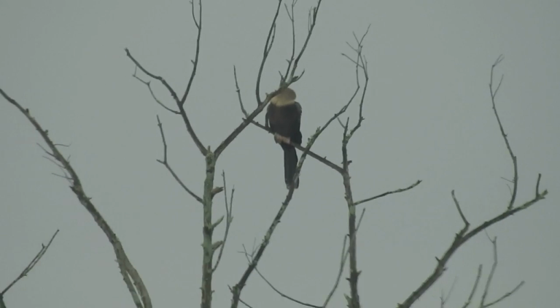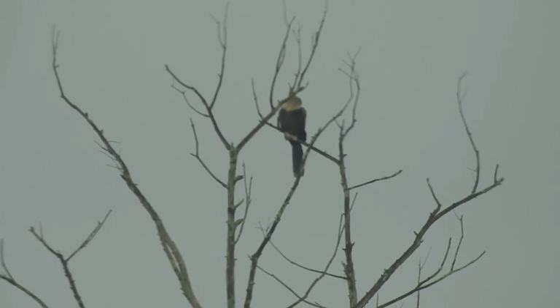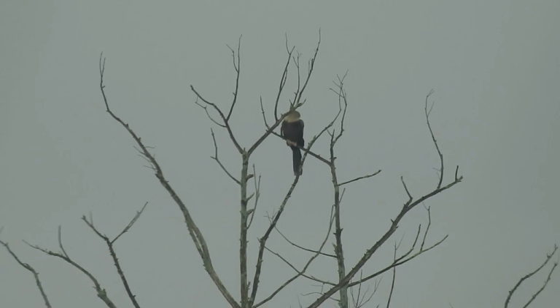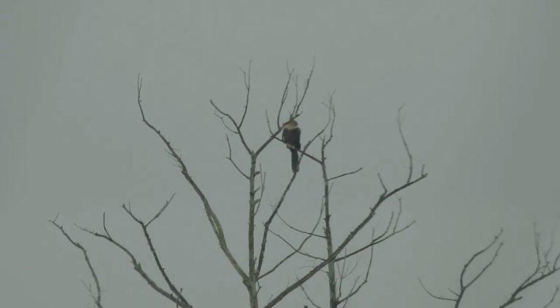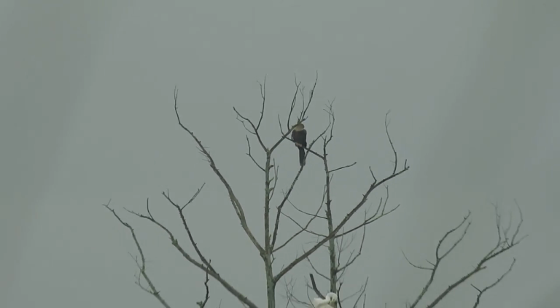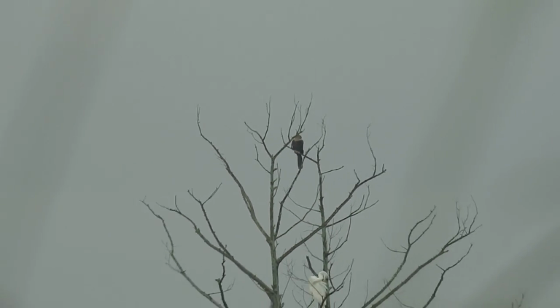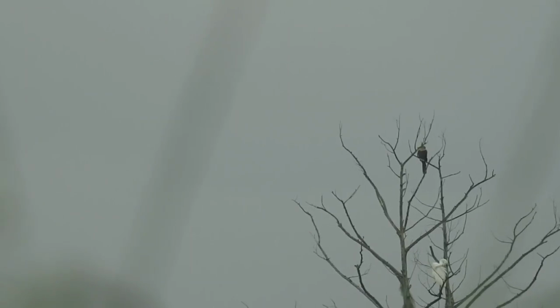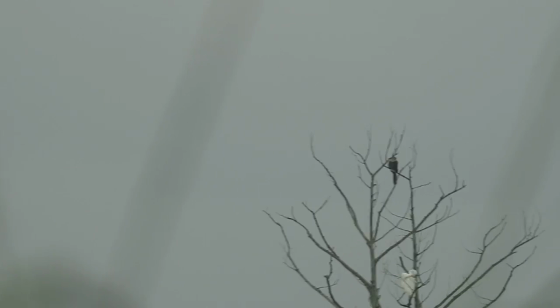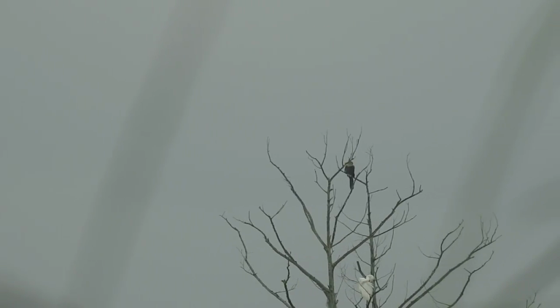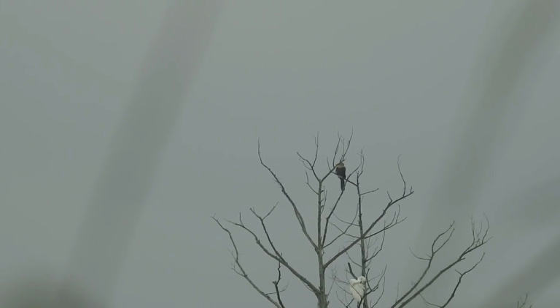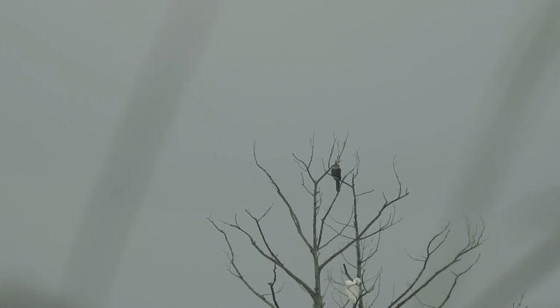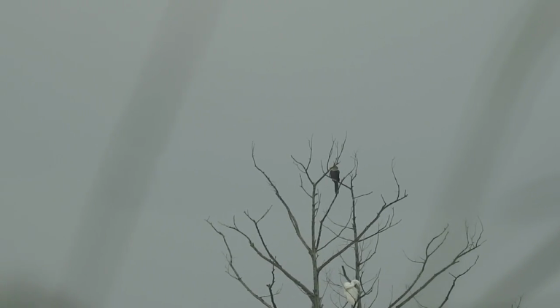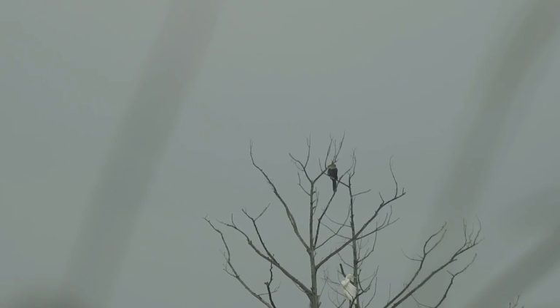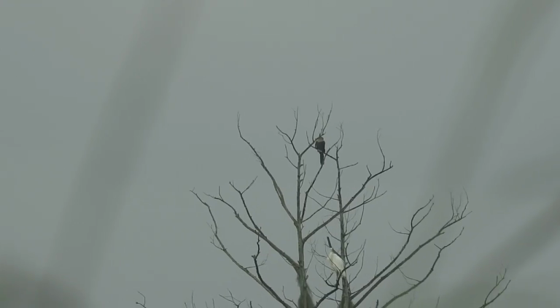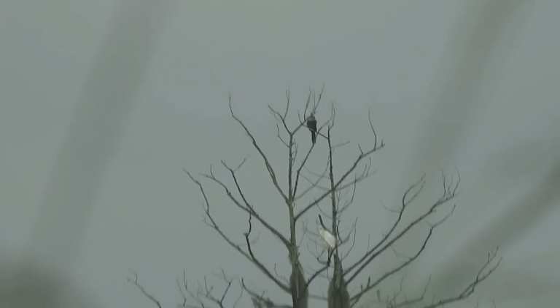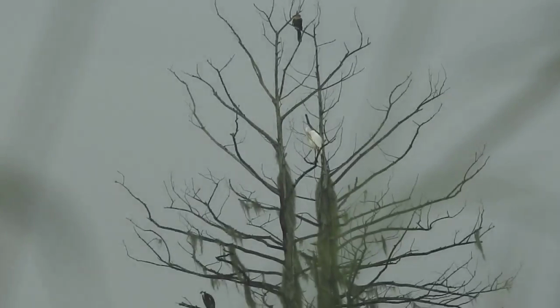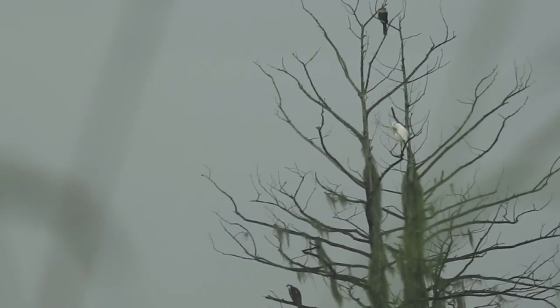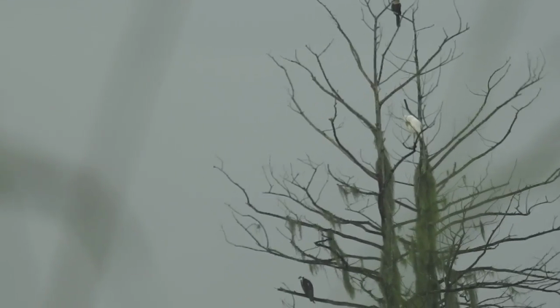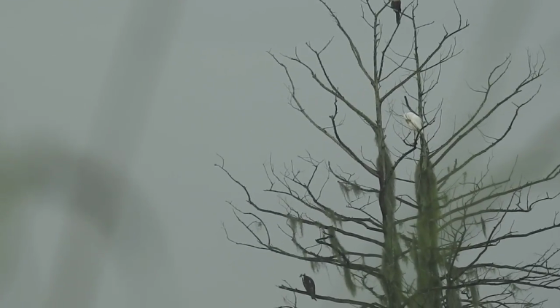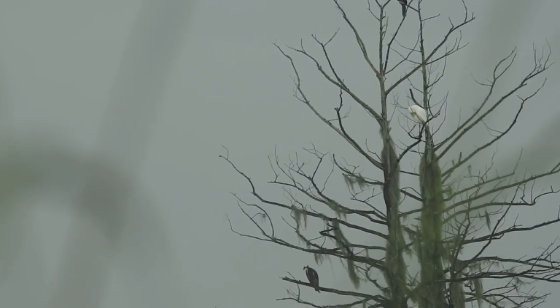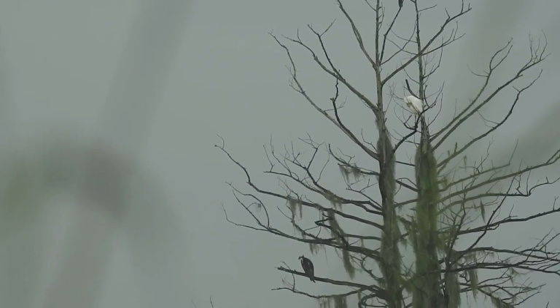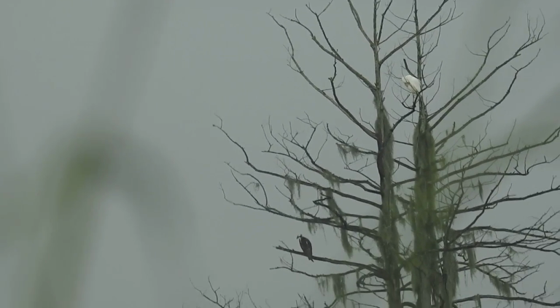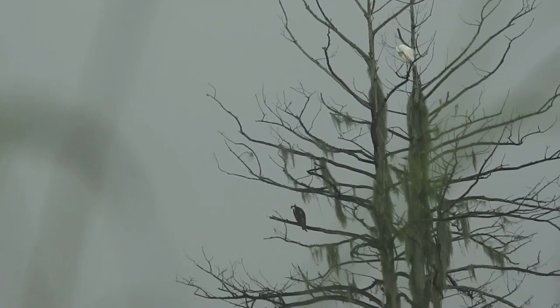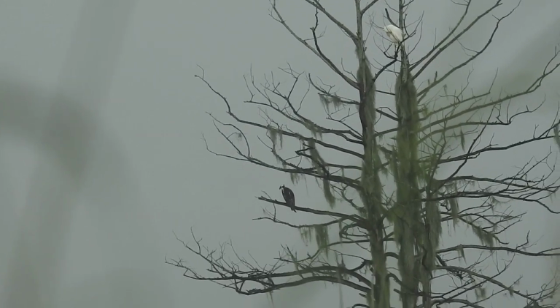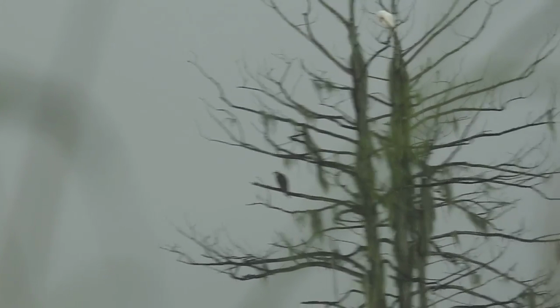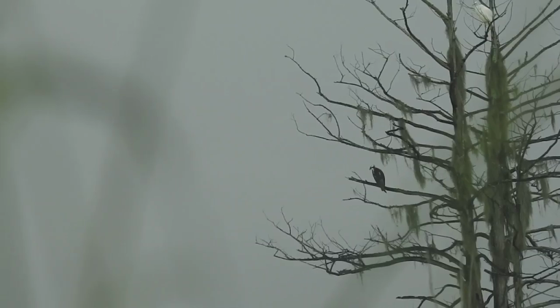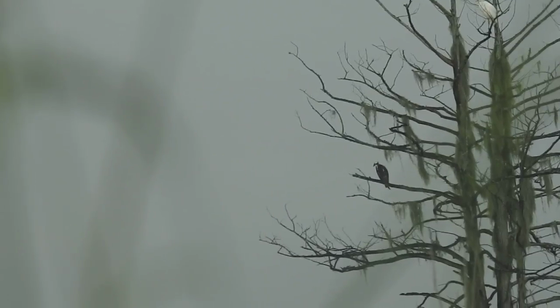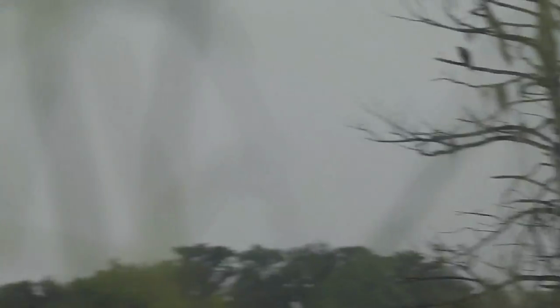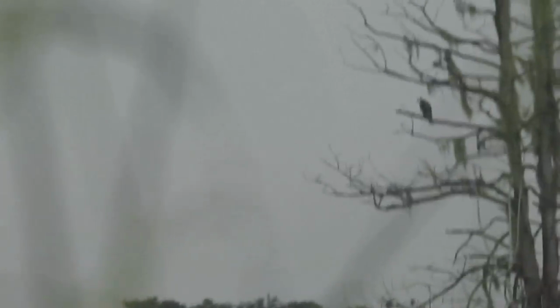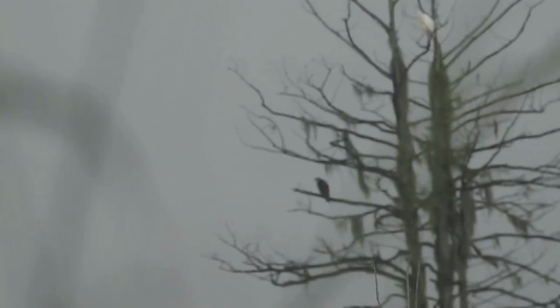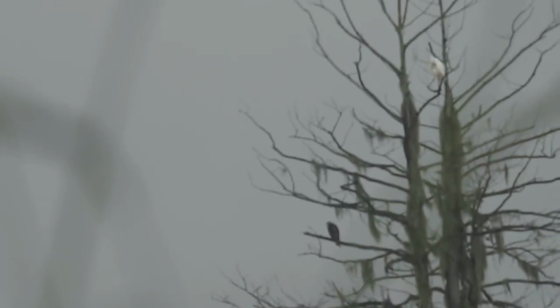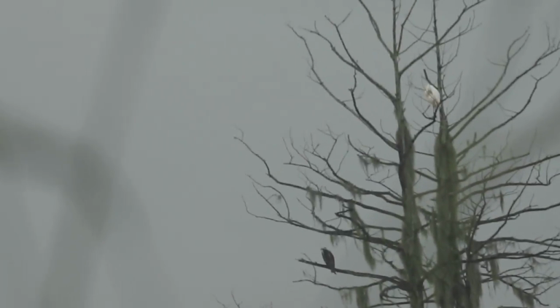If I zoom out, you can see the tree. There's some birds in this tree, as you can see, including an egret, which I'm not really half interested in.